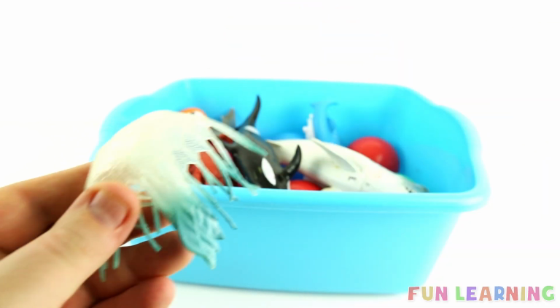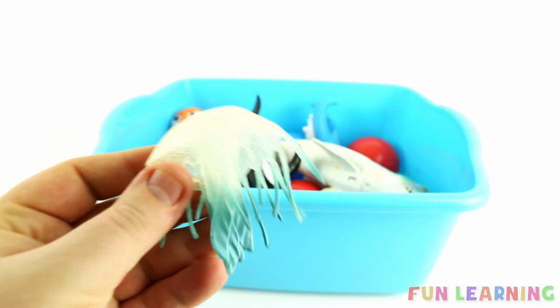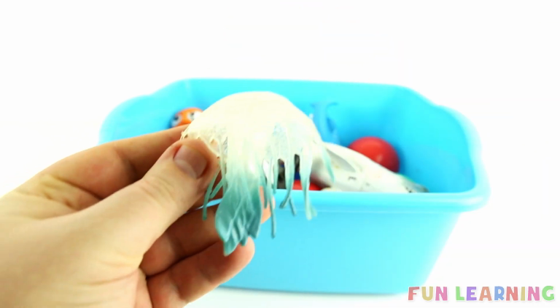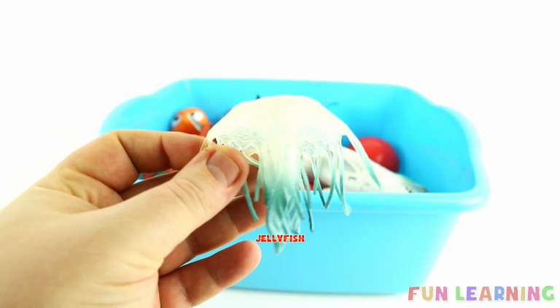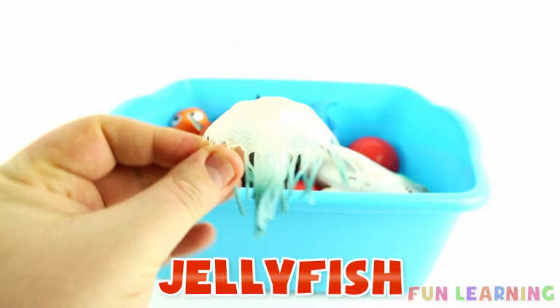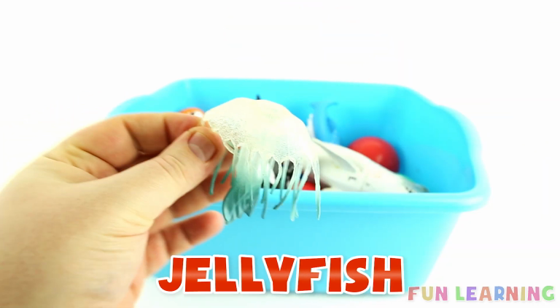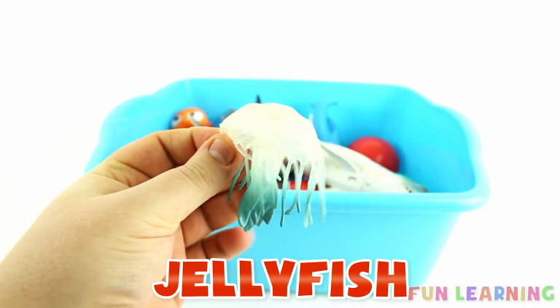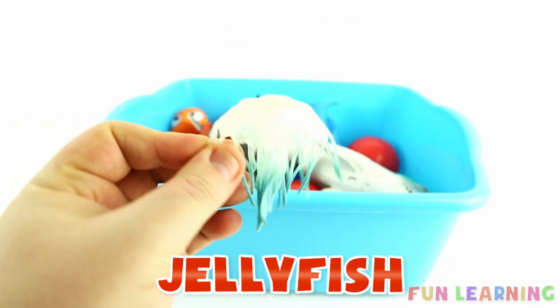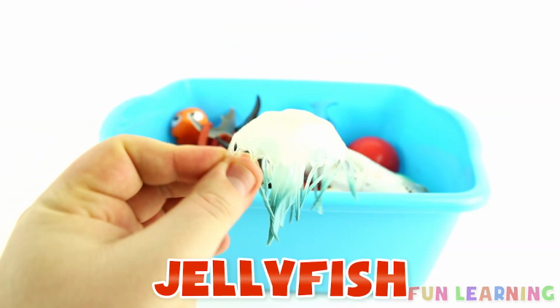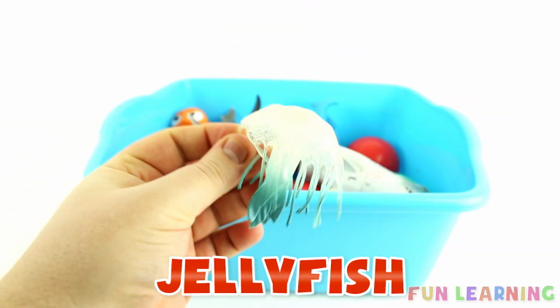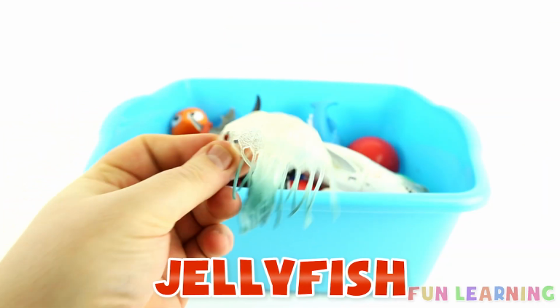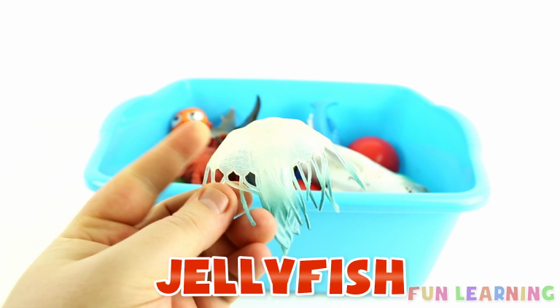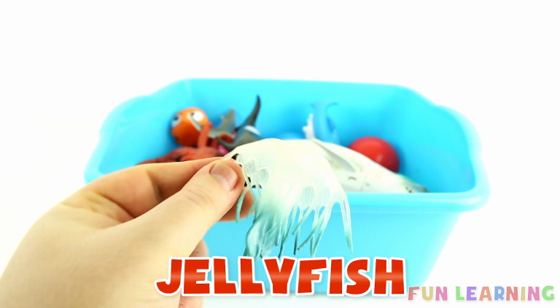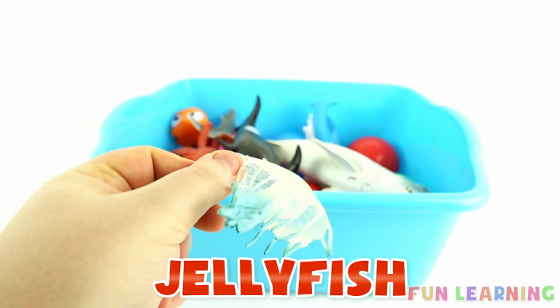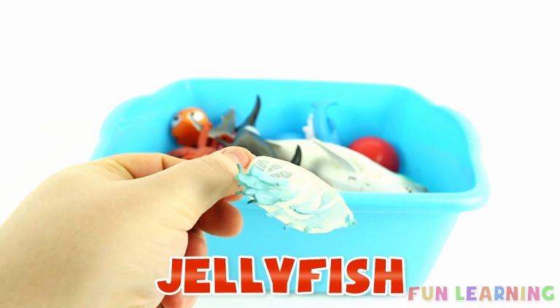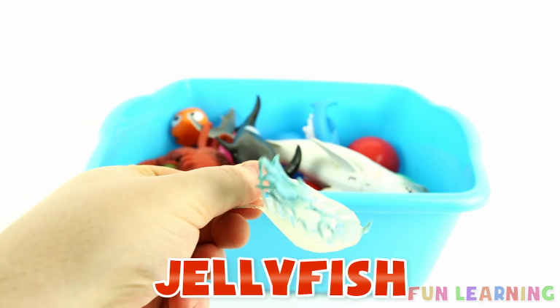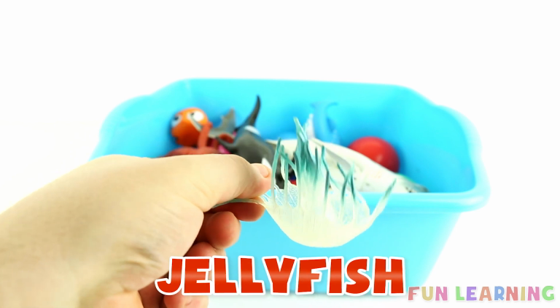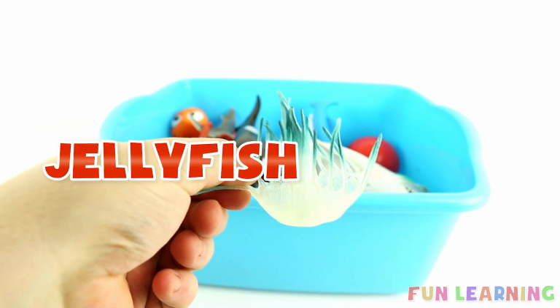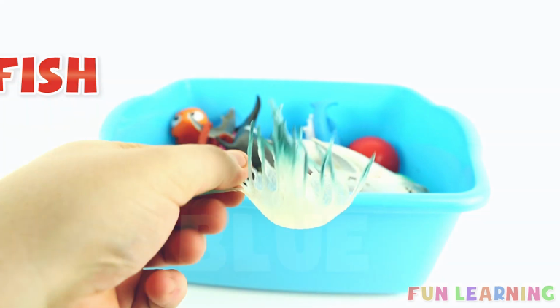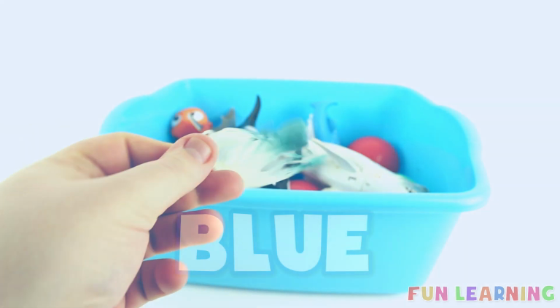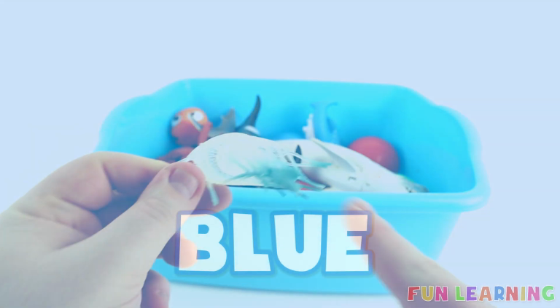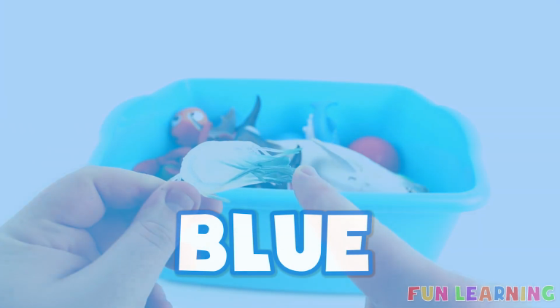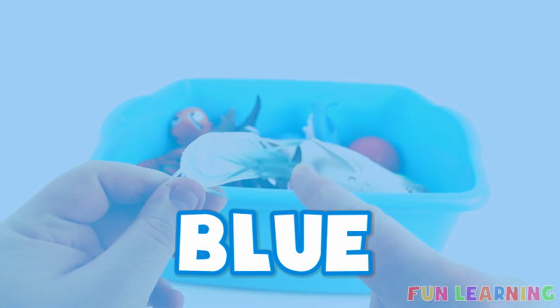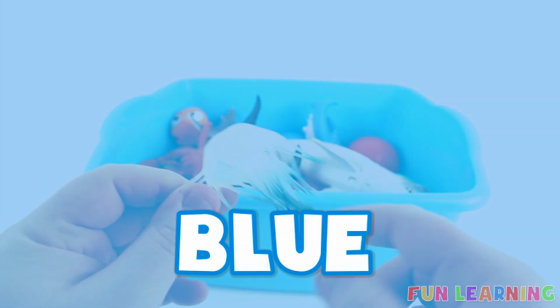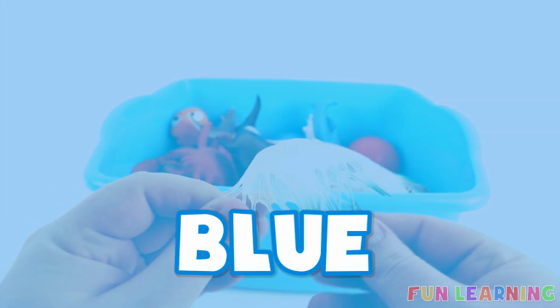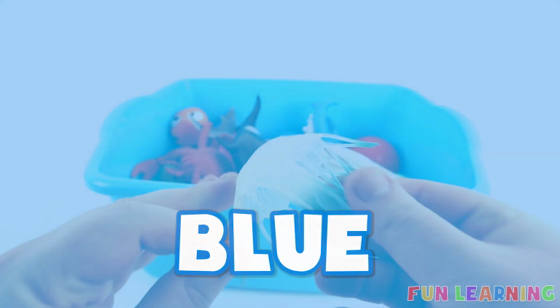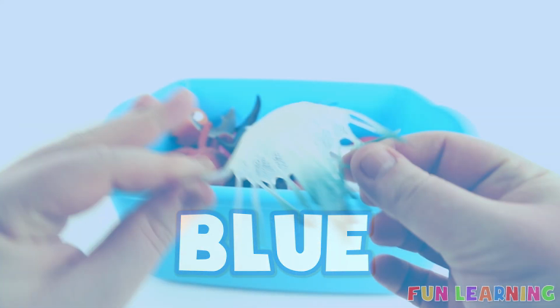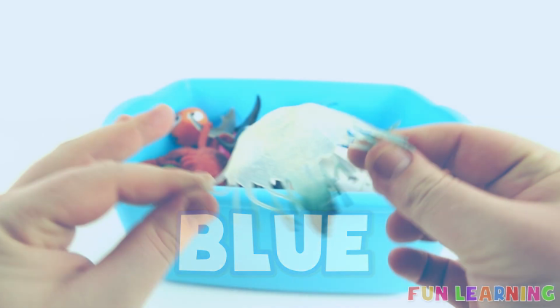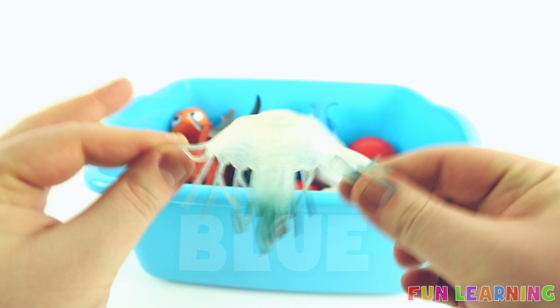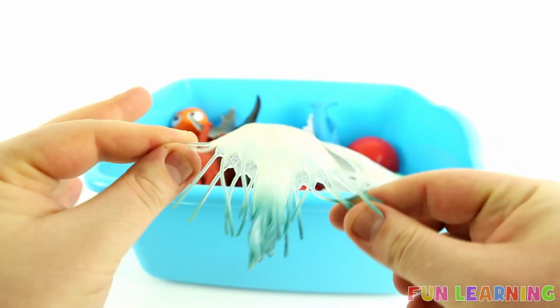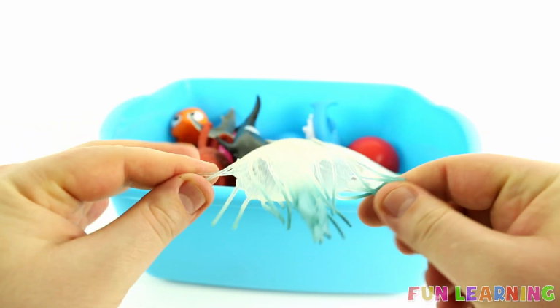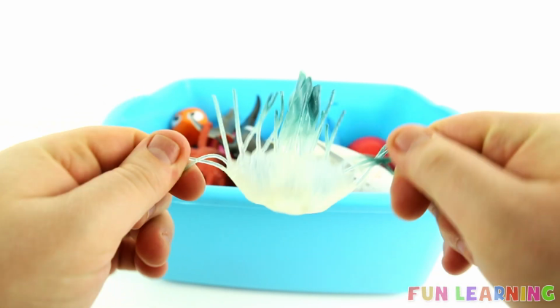J is for jellyfish. Say it with me, jellyfish. Blue. A blue jellyfish.